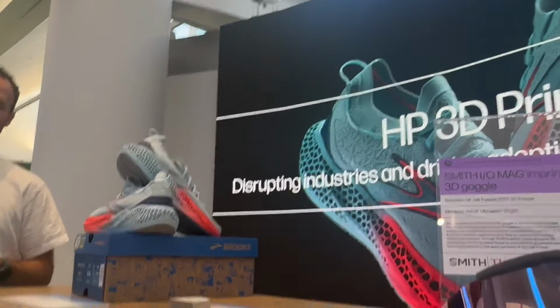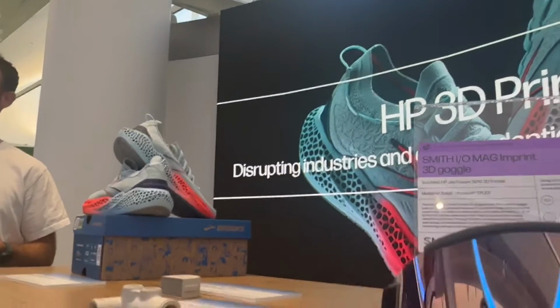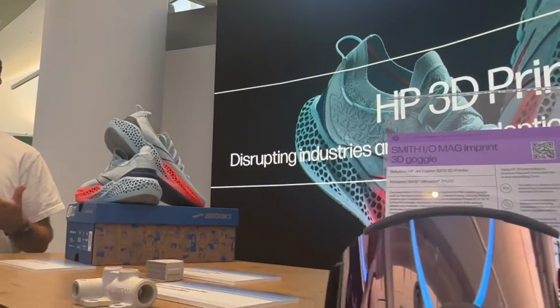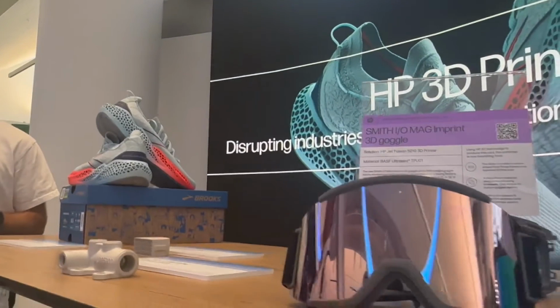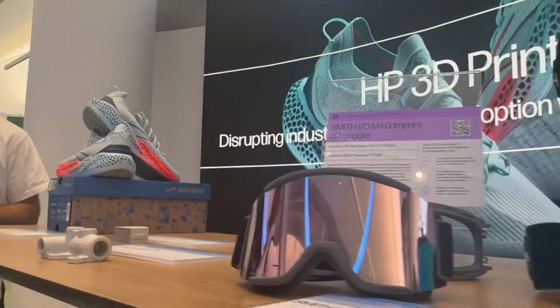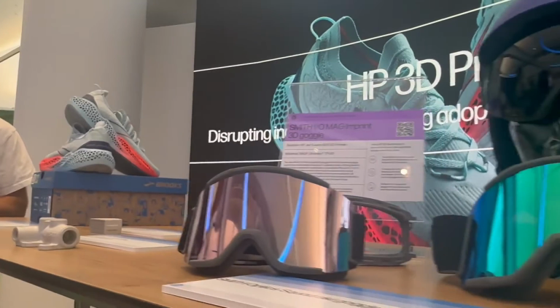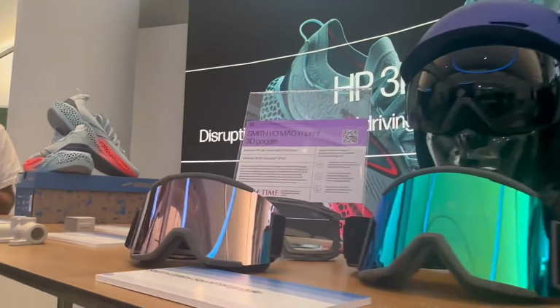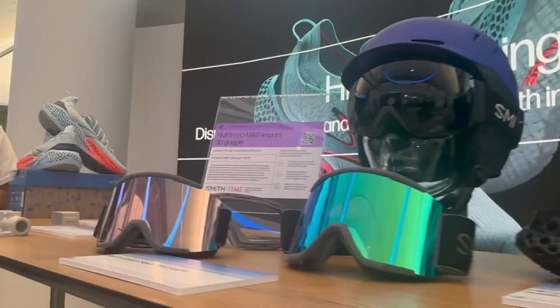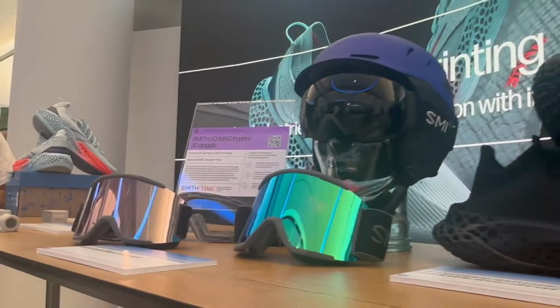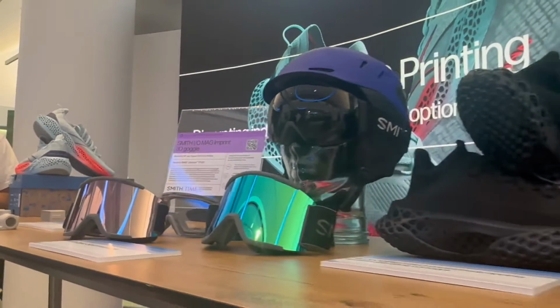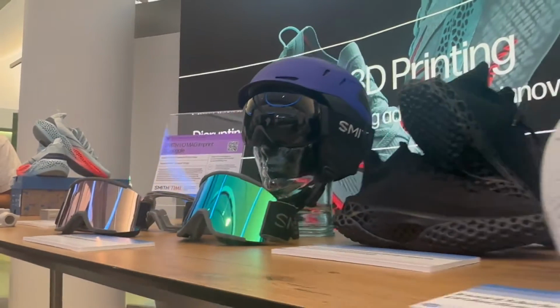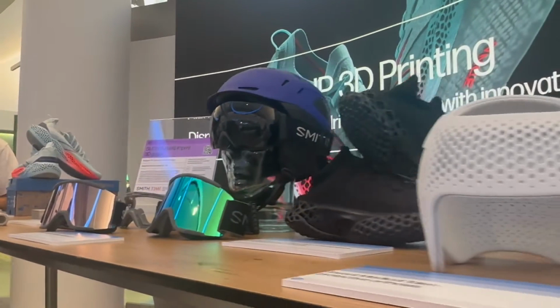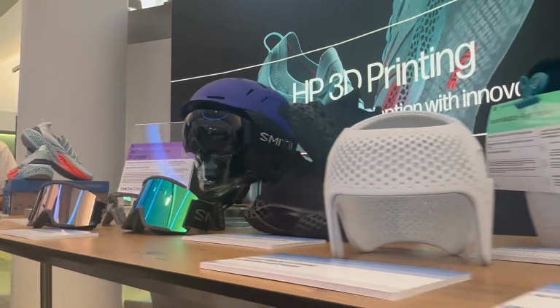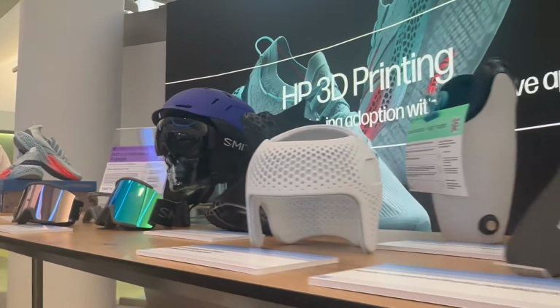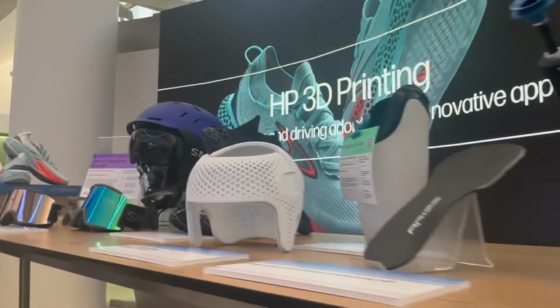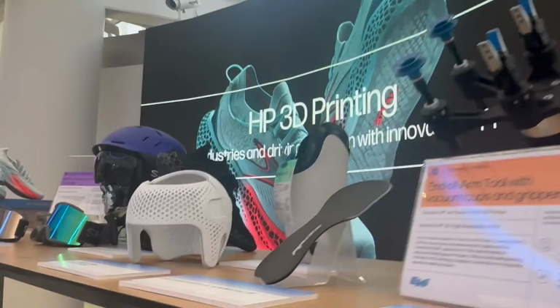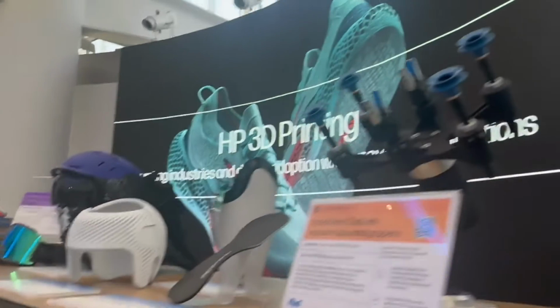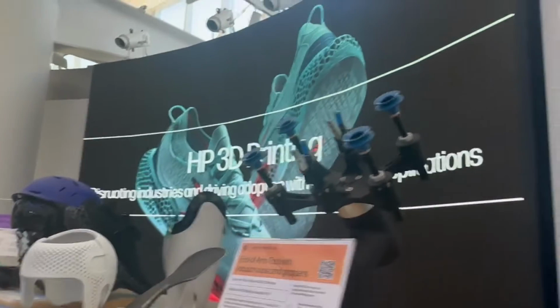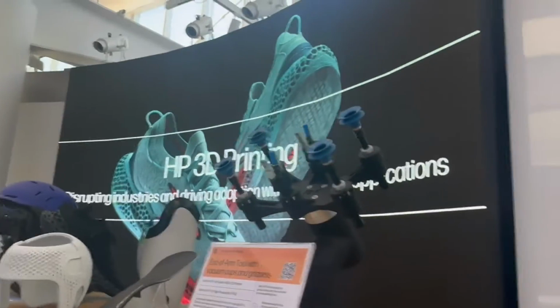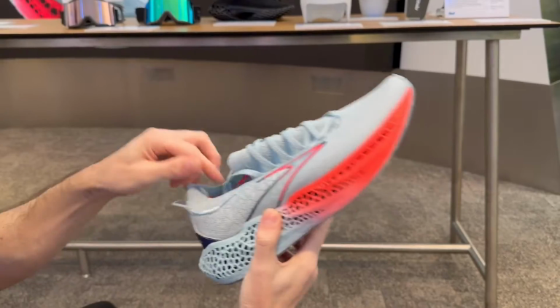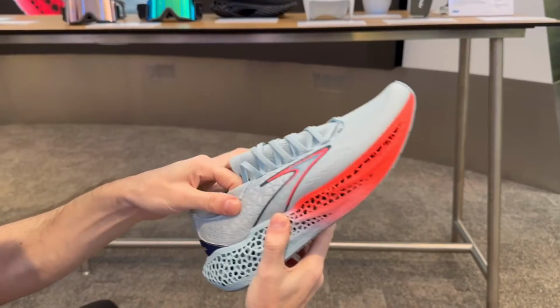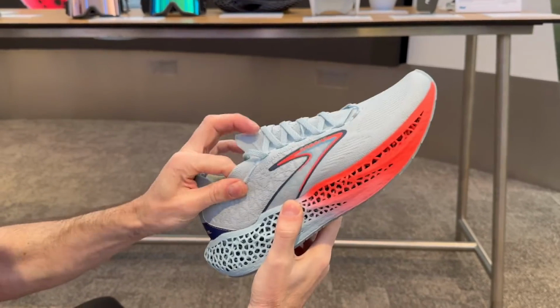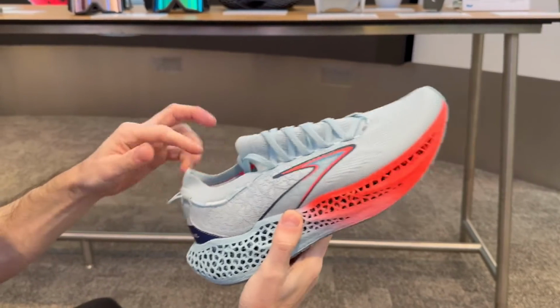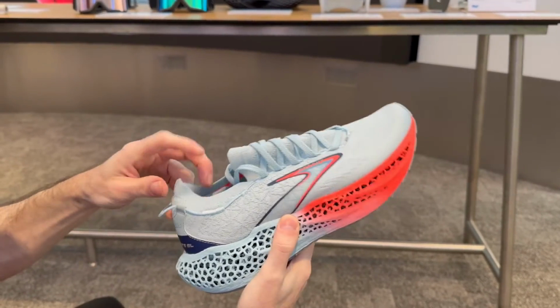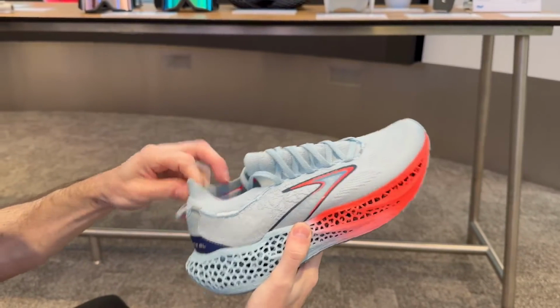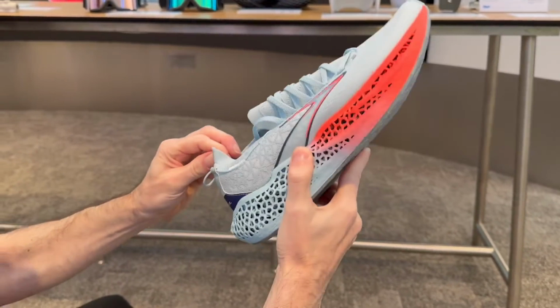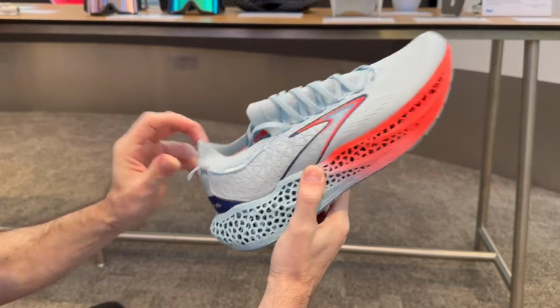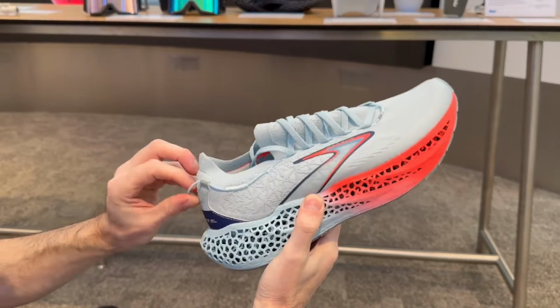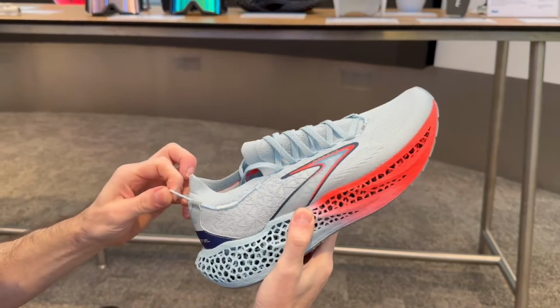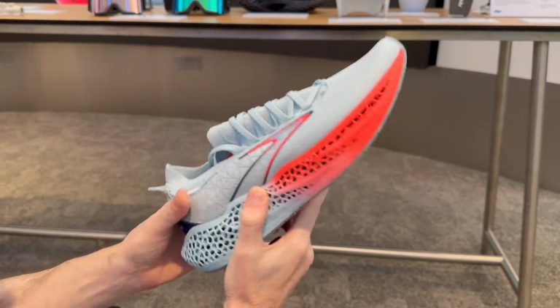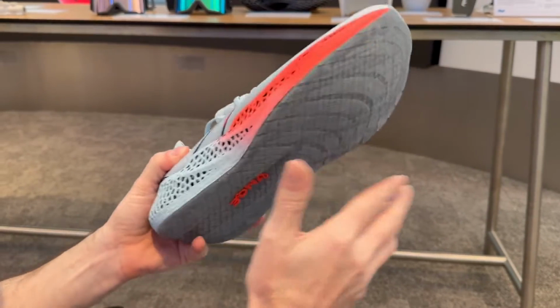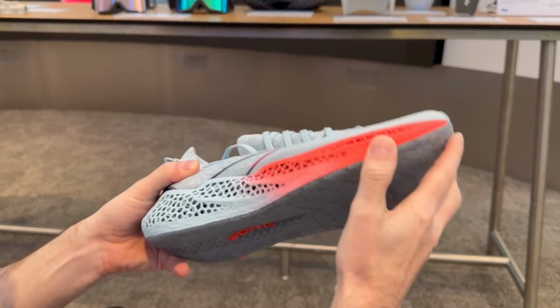HP is exploring 3D printing, experimenting with metals and other materials to create ski masks, helmets, tools, and intricate models. Available to buy right now are these 3D printed running shoes, created in partnership with Brooks.